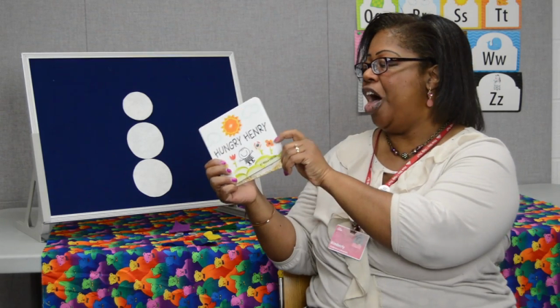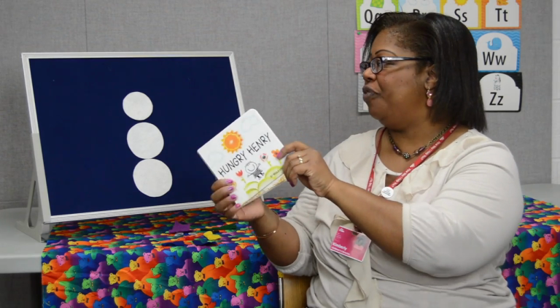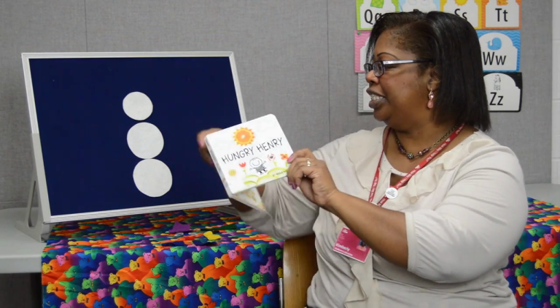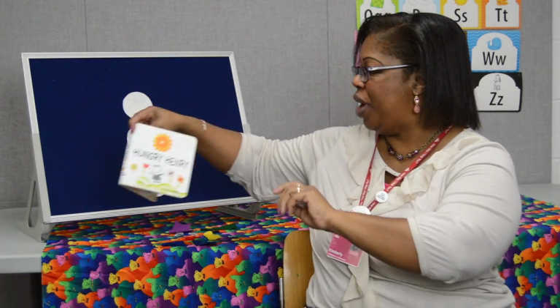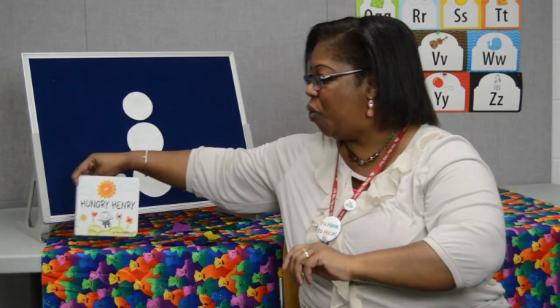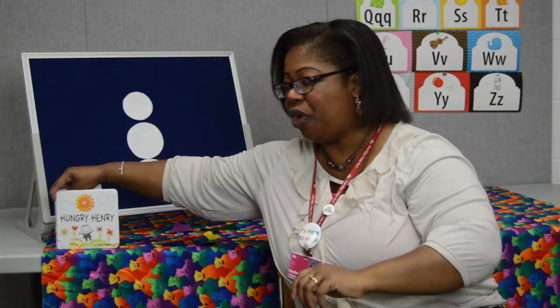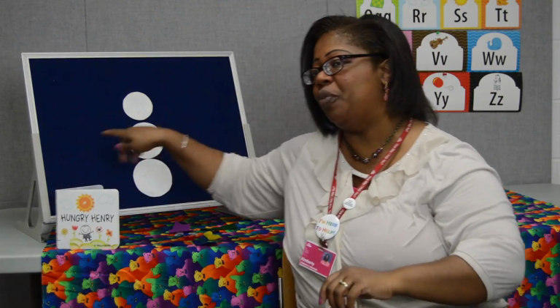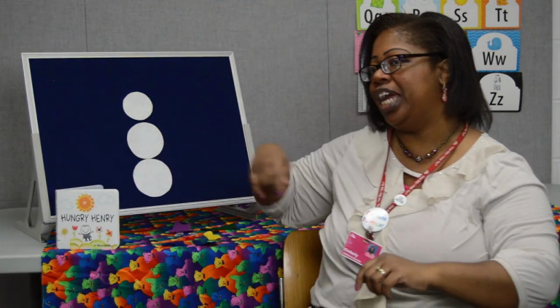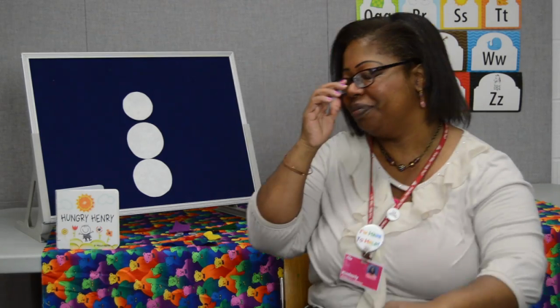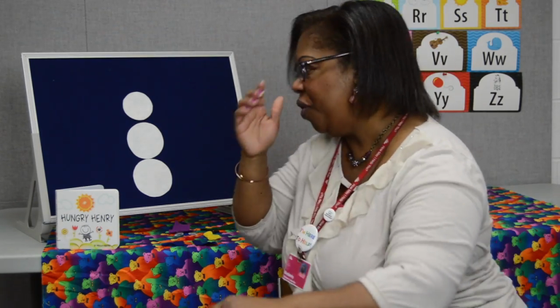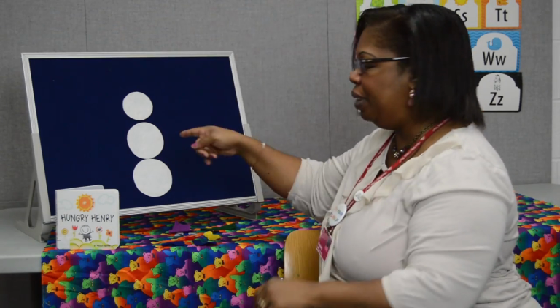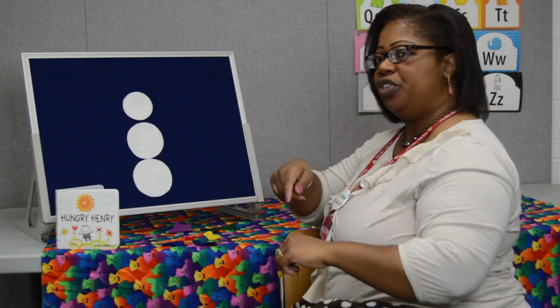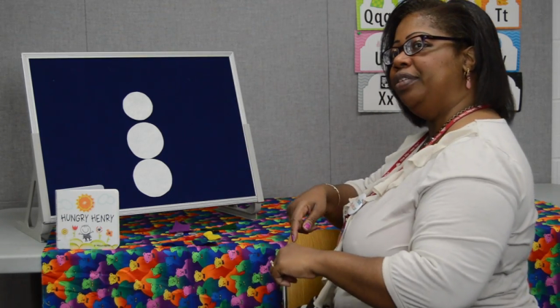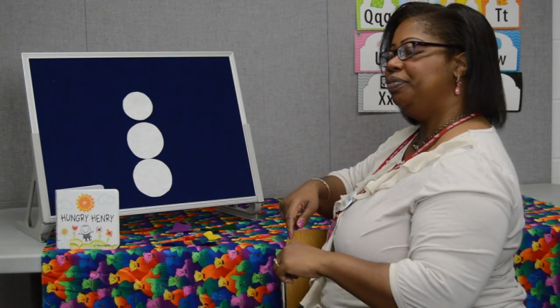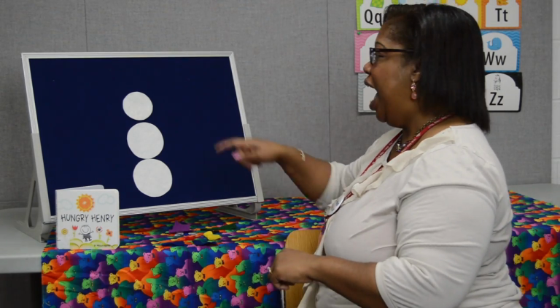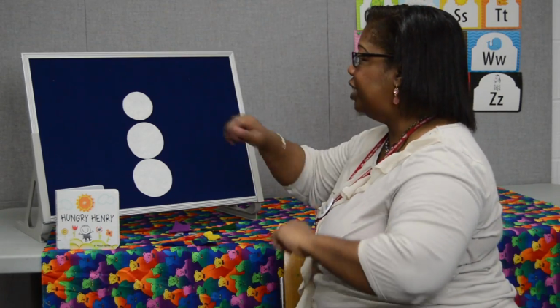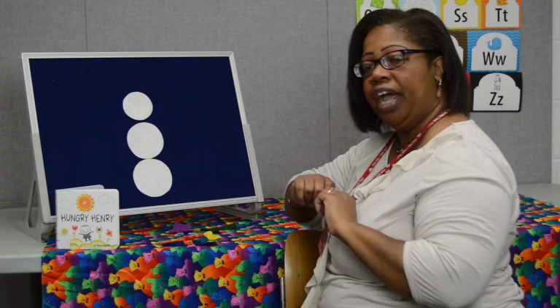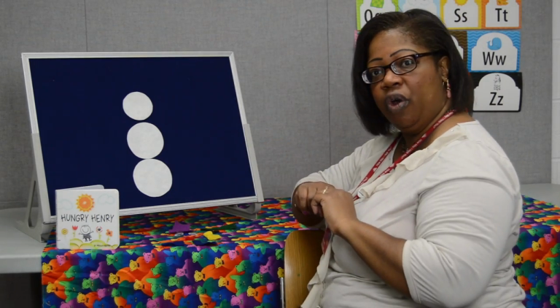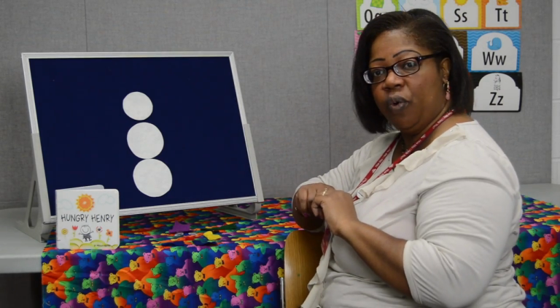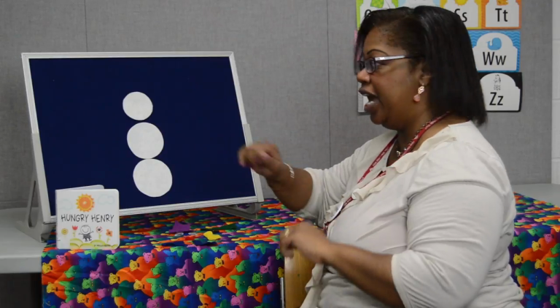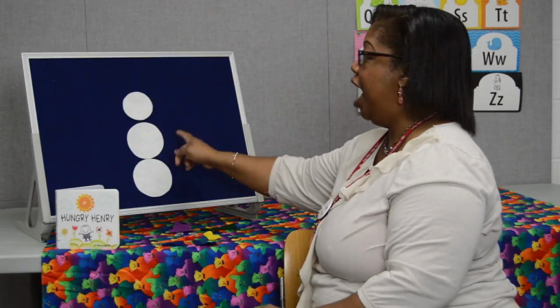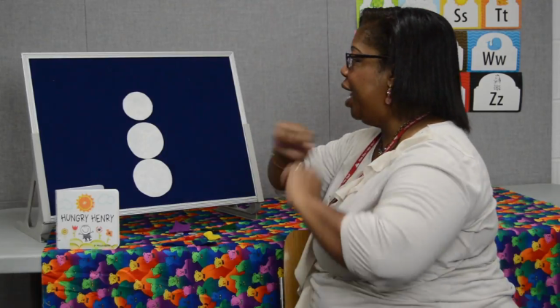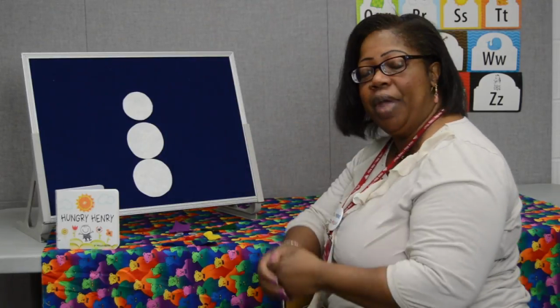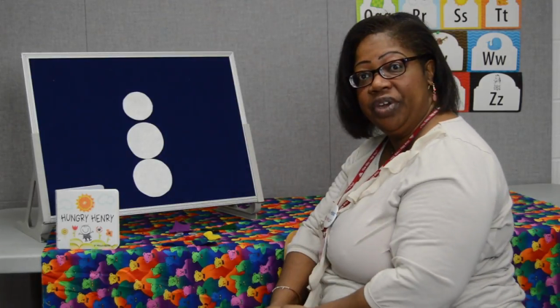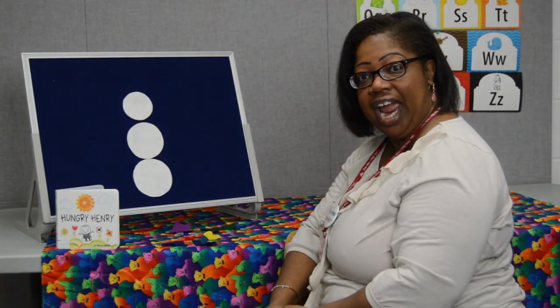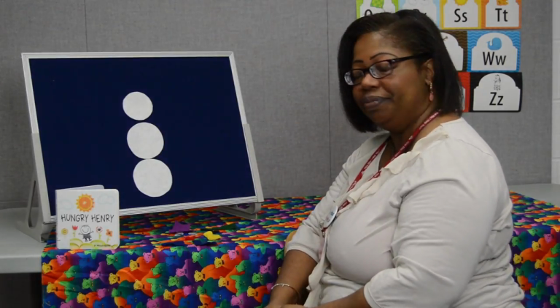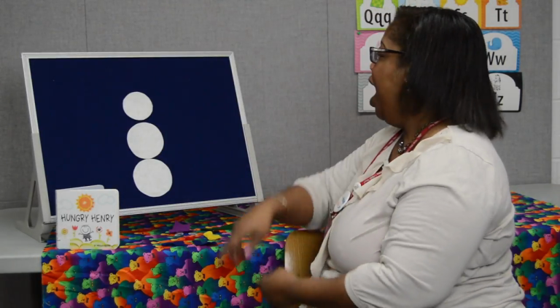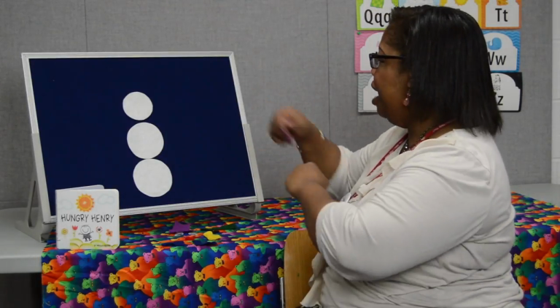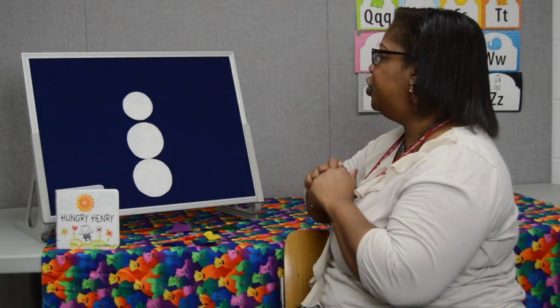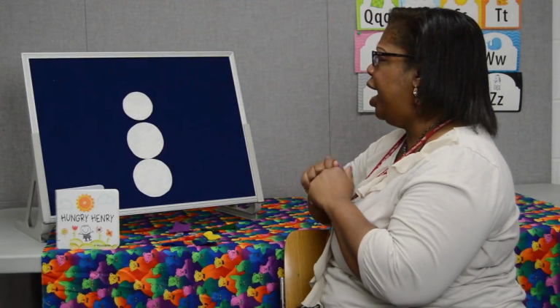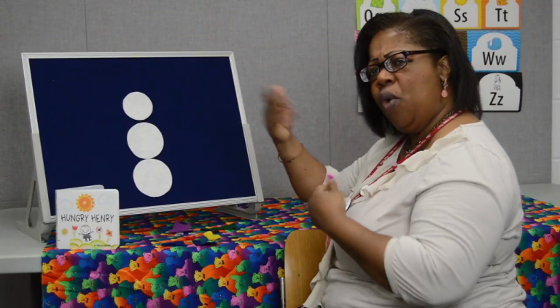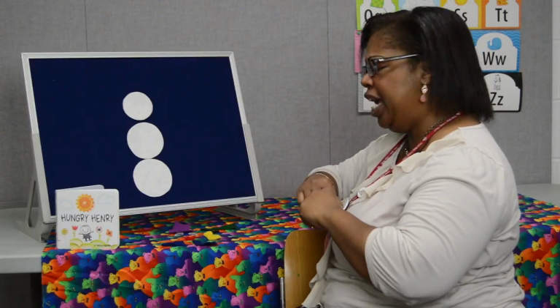Alright friends, are you ready for a walk through a winter wonderland? We're going to meet Mr. Snowman. As I was walking through a winter wonderland, I met a snowman who needed a hand. Hey Mr. Snowman, what do you need?